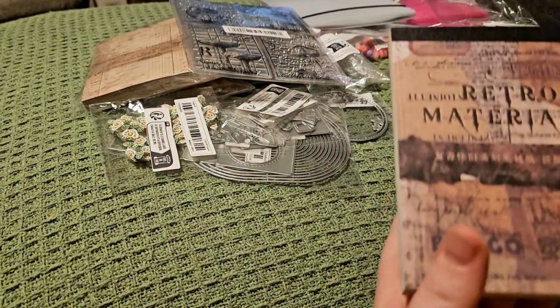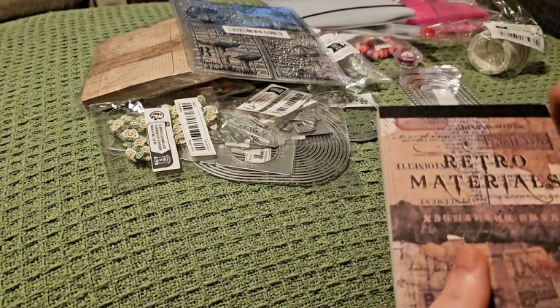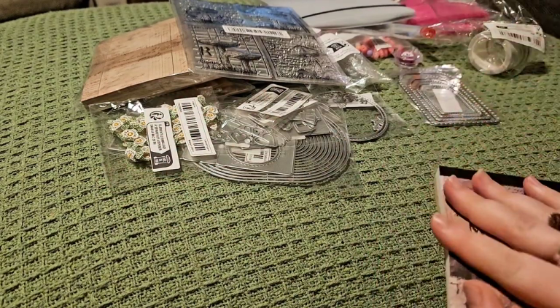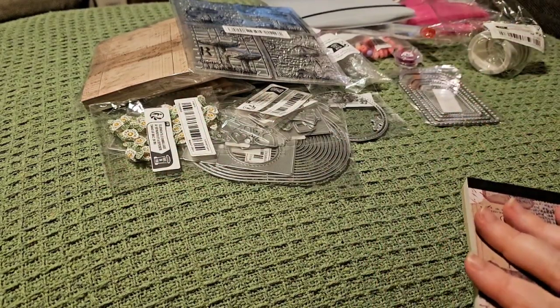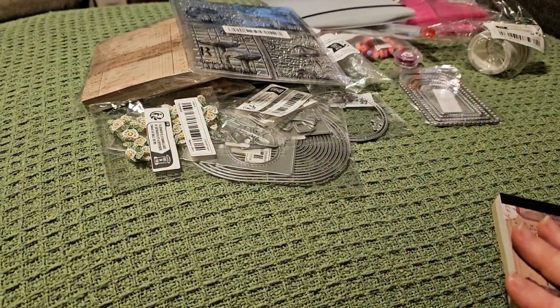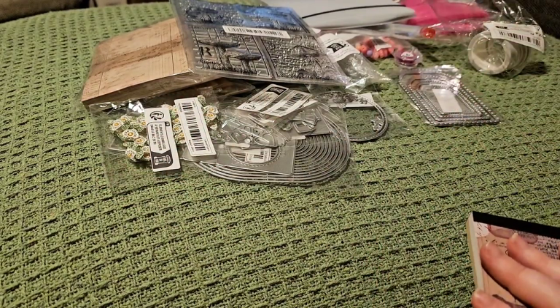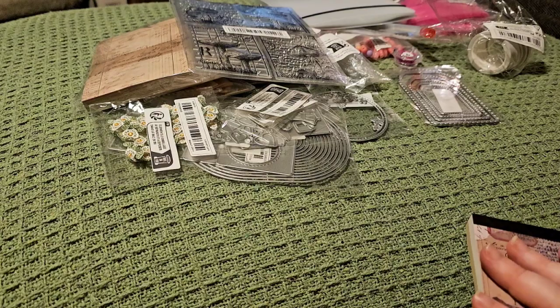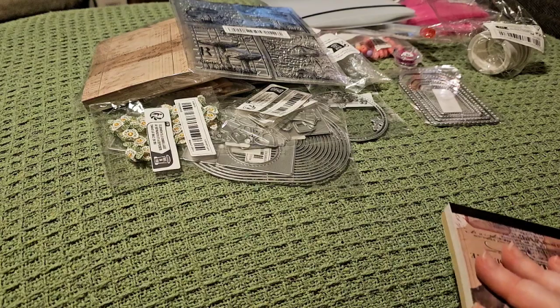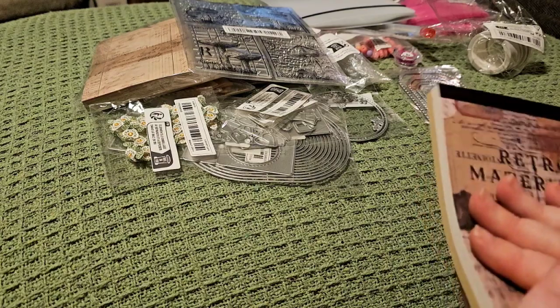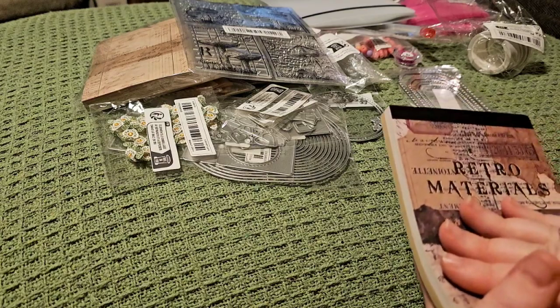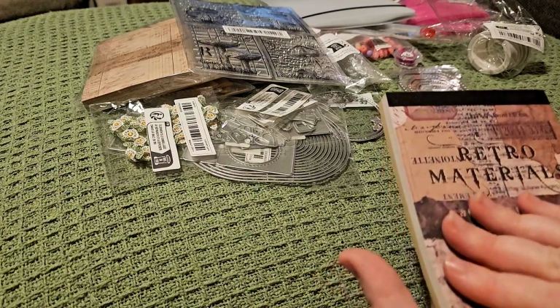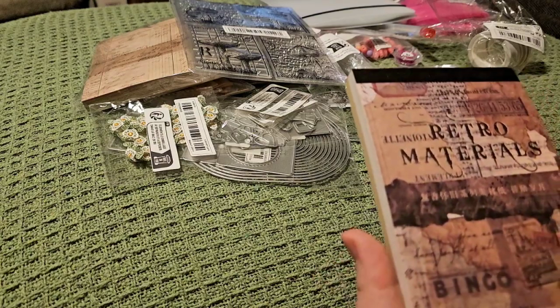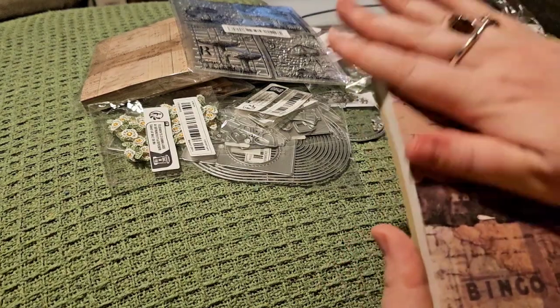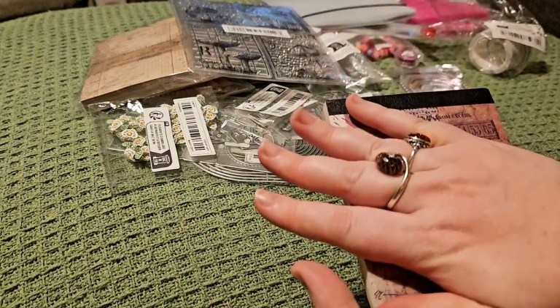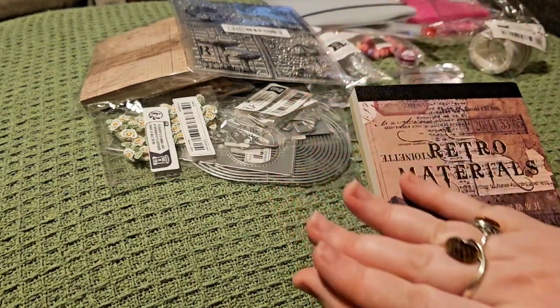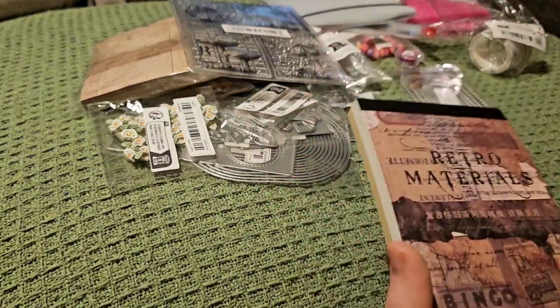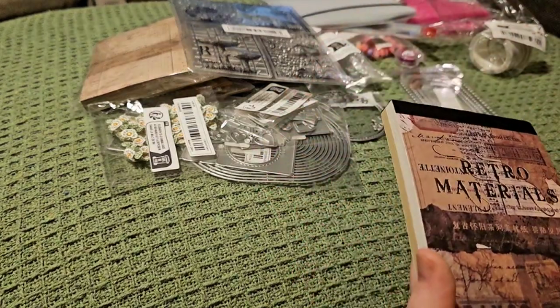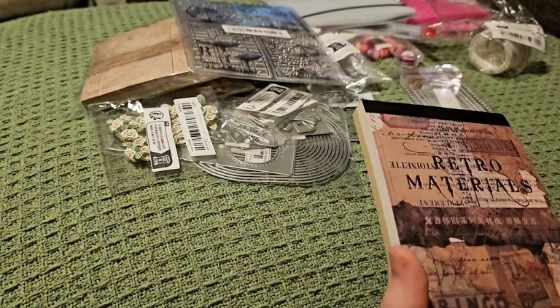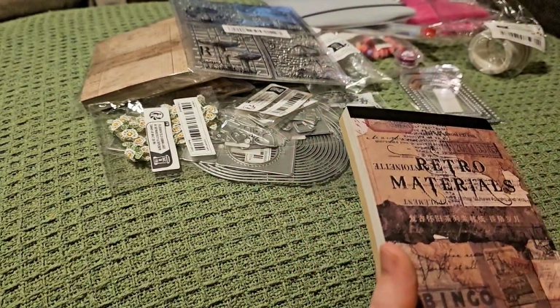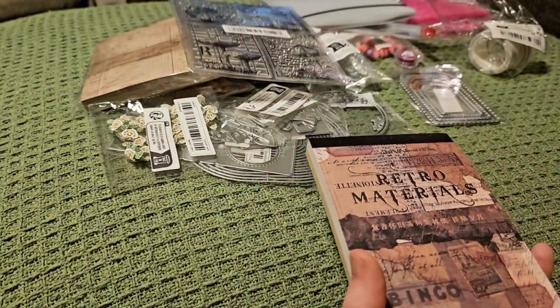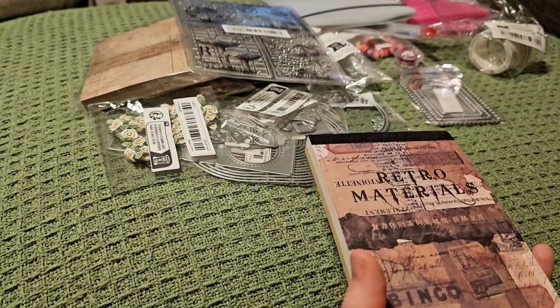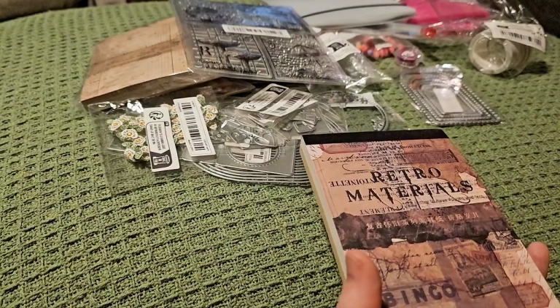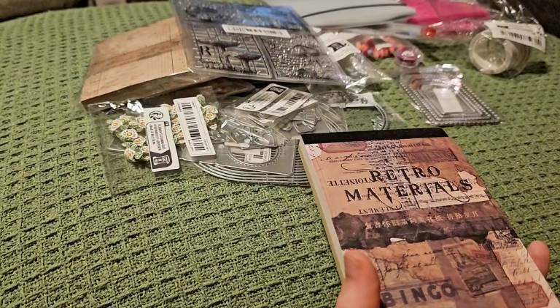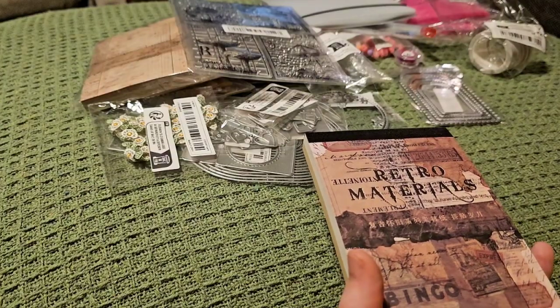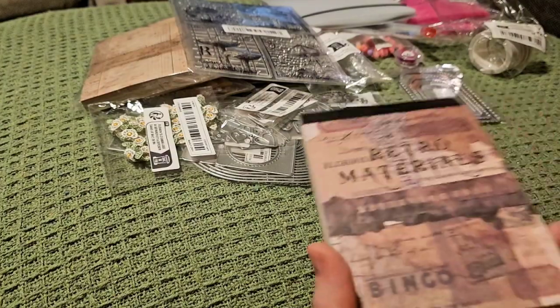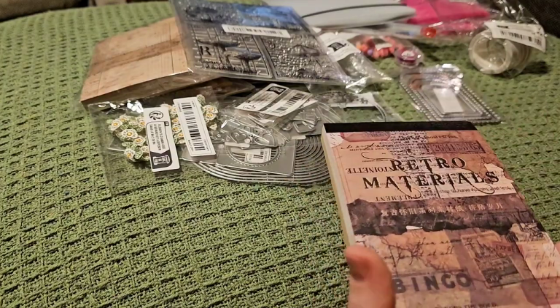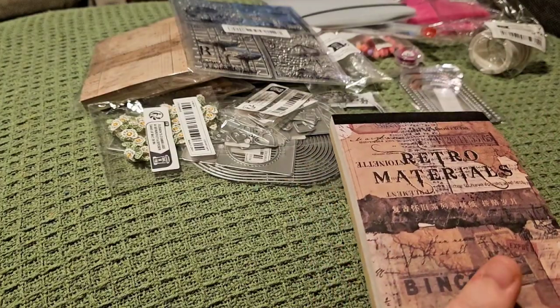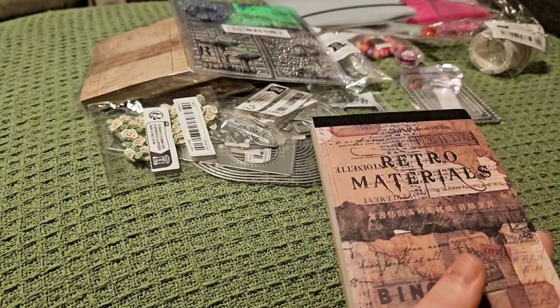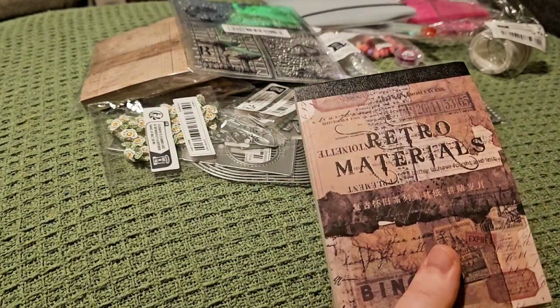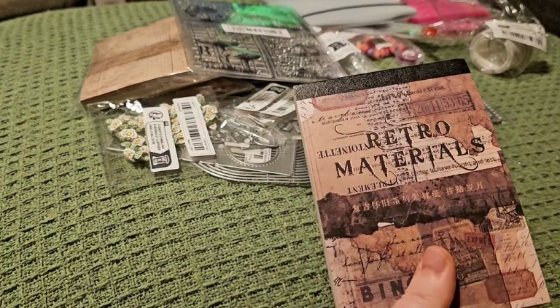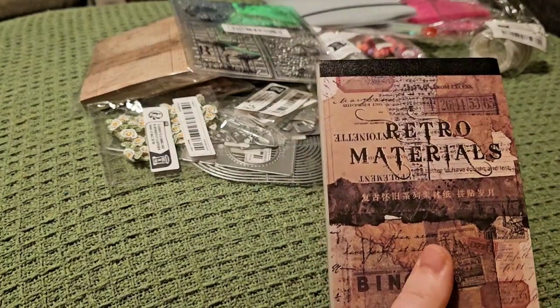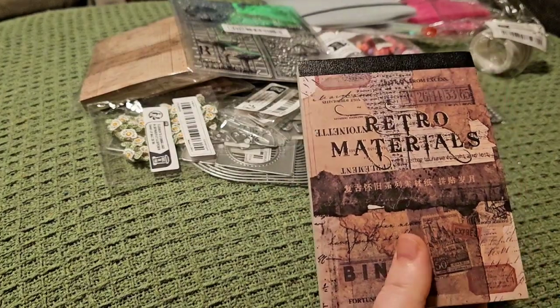I'll show a couple more and then probably one more part and we'll be done with this haul. There is some more stuff still due to come from that order, so I'll obviously do another video when that's arrived.